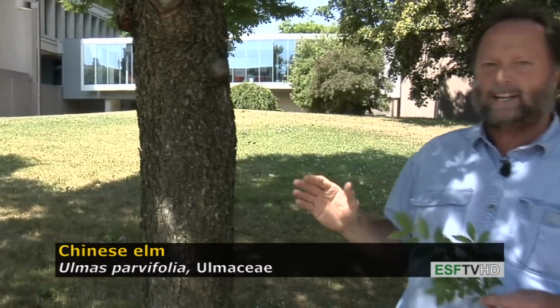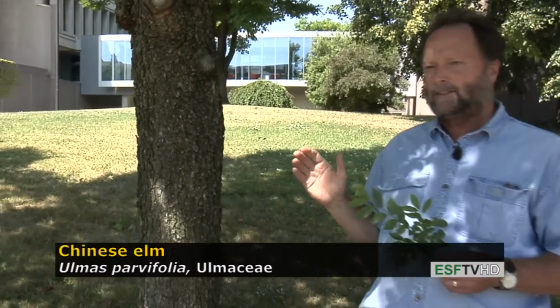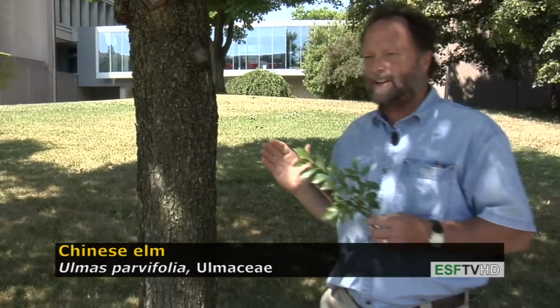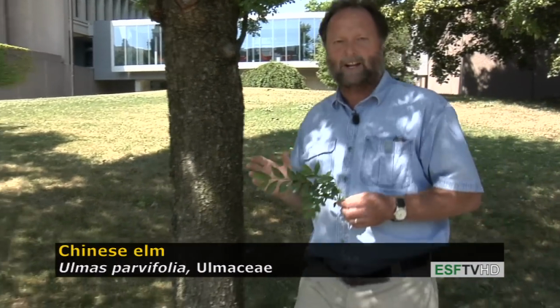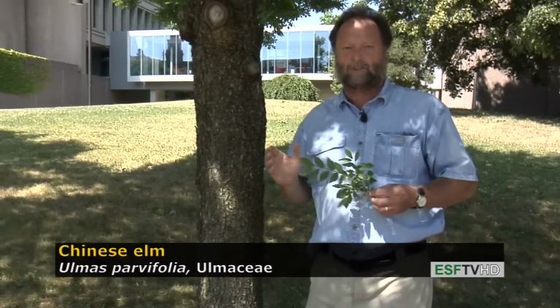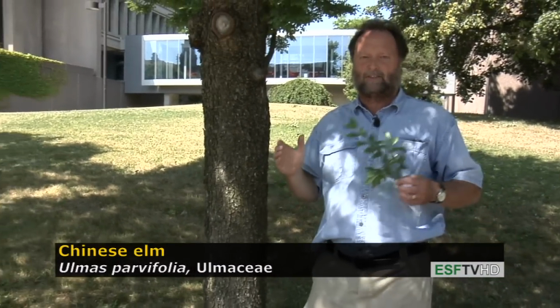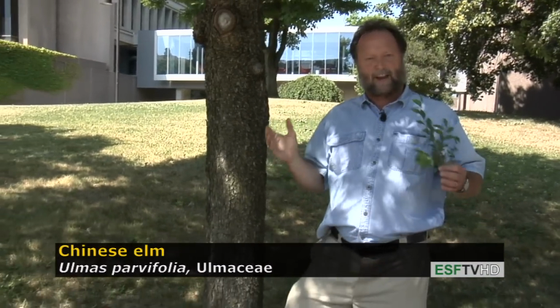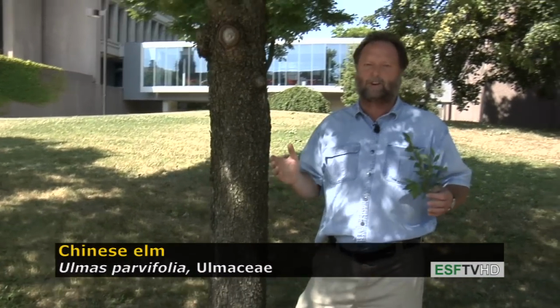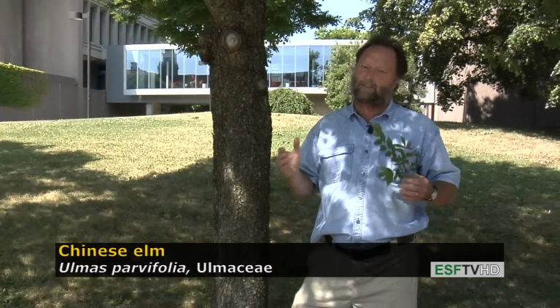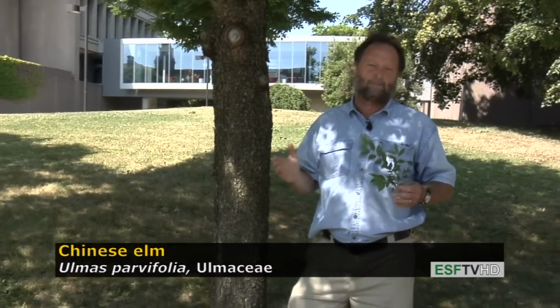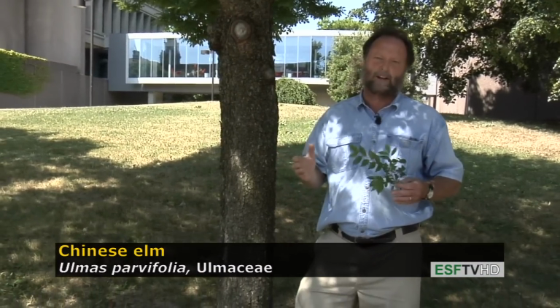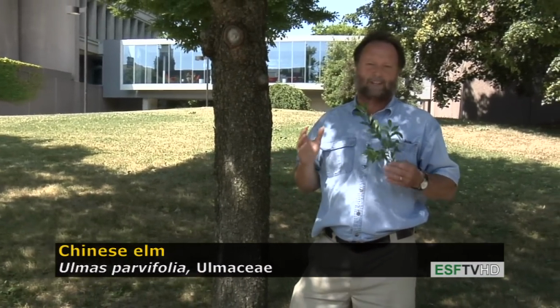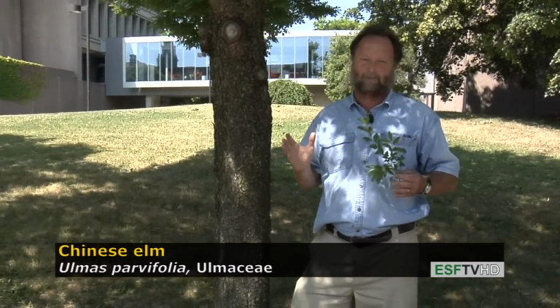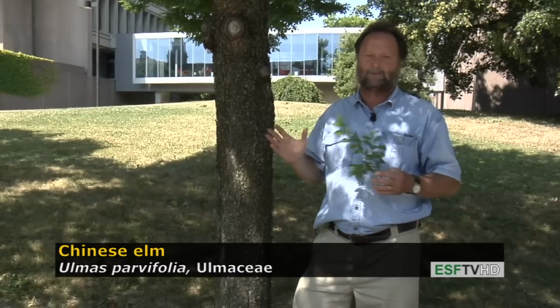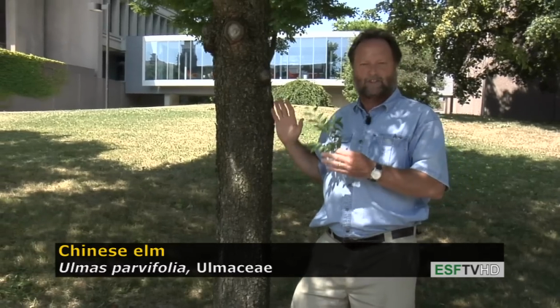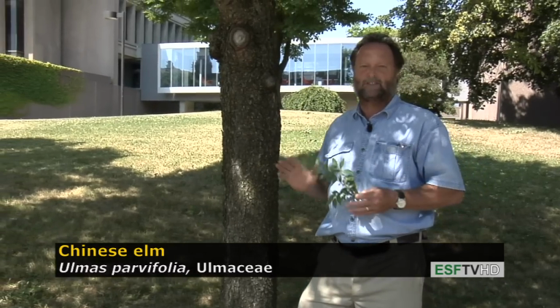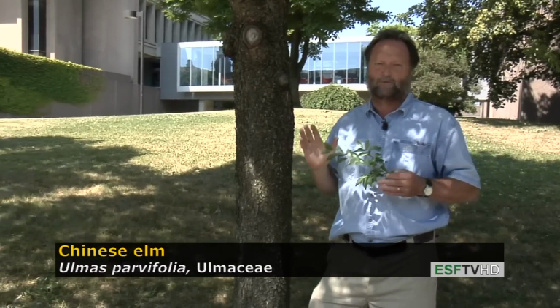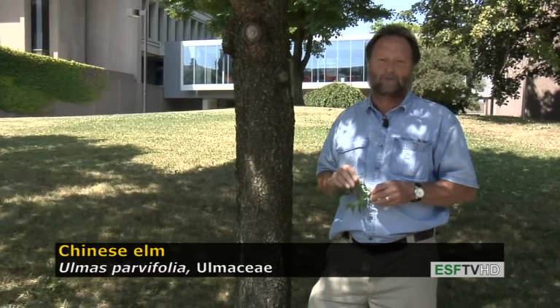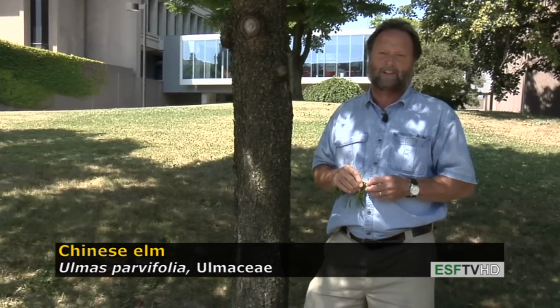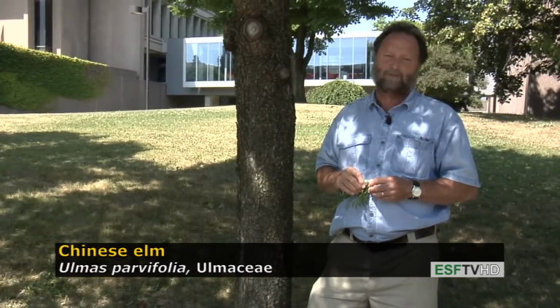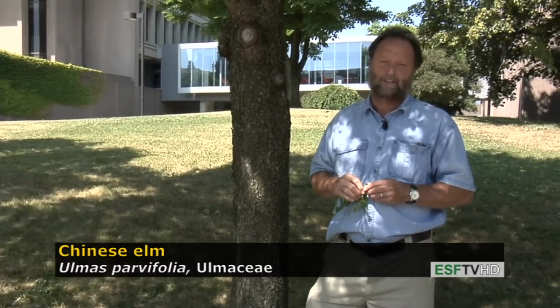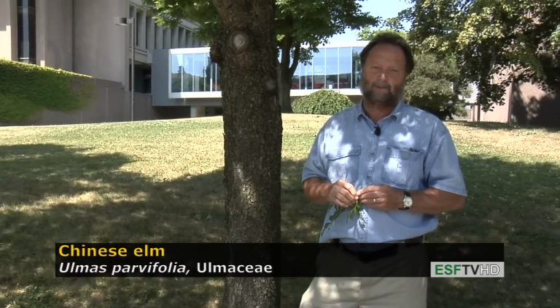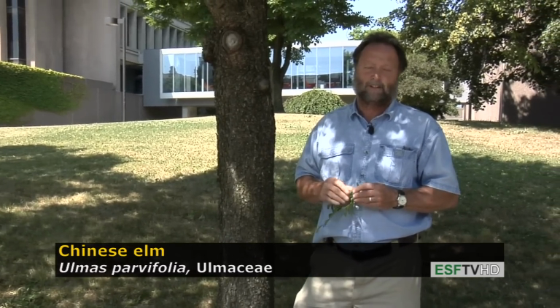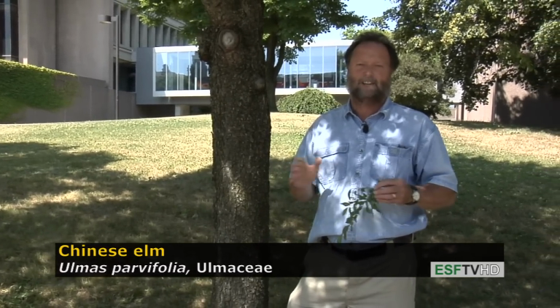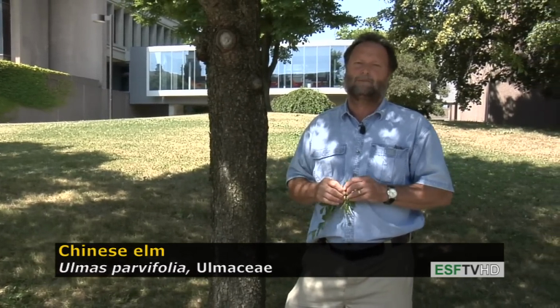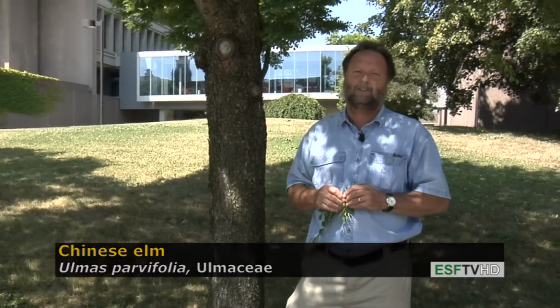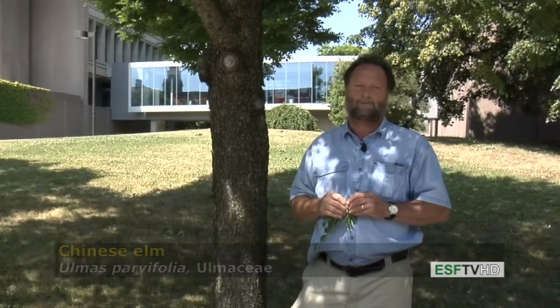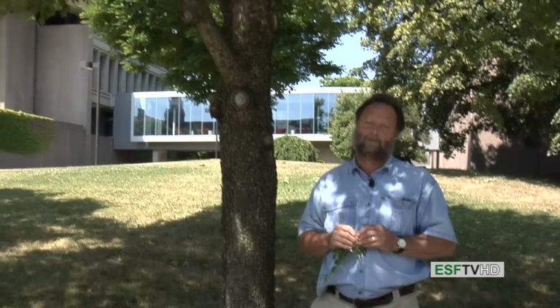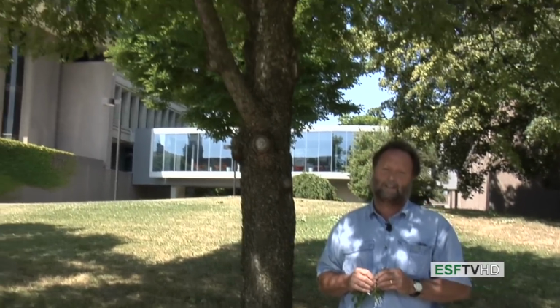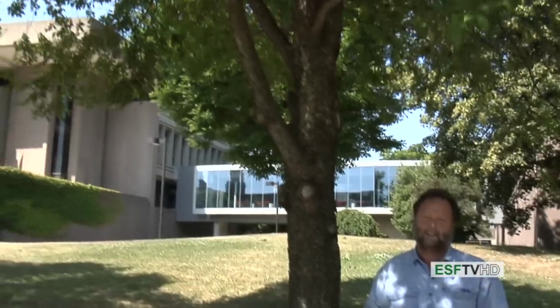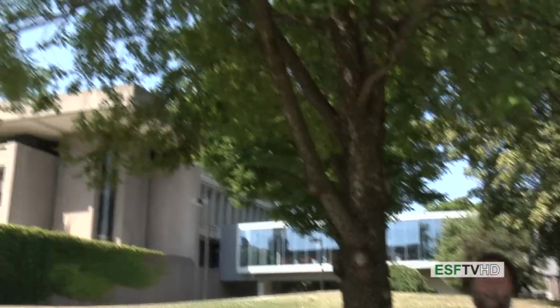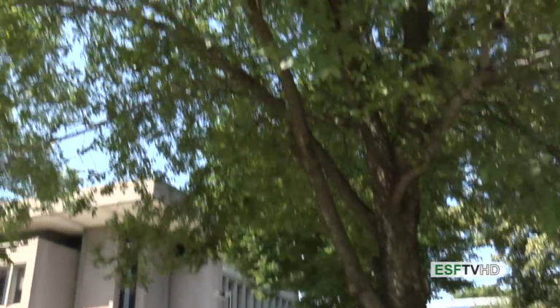Unlike the Siberian Elm, which is a very fast-growing tree that falls apart readily and has lots of problems, the Chinese Elm is really a choice tree for the landscape — Ulmus parvifolia in the Elm family.